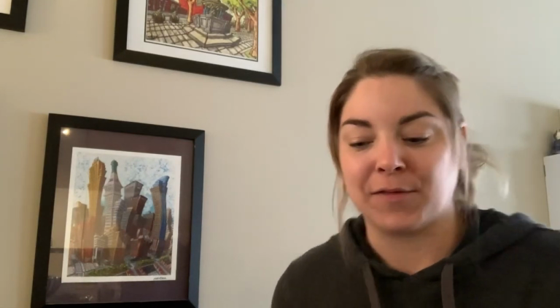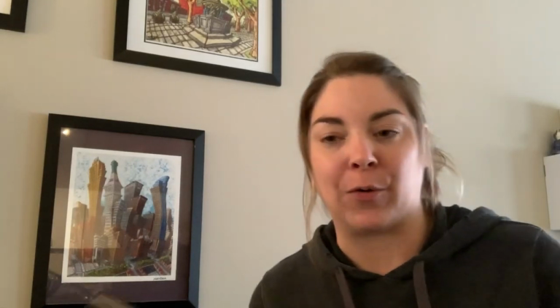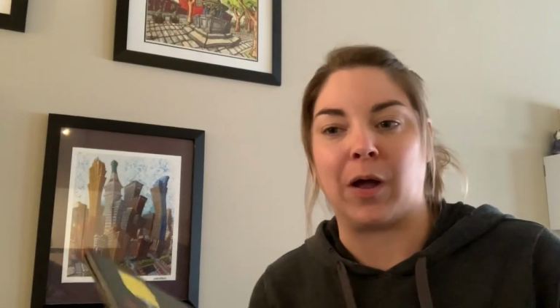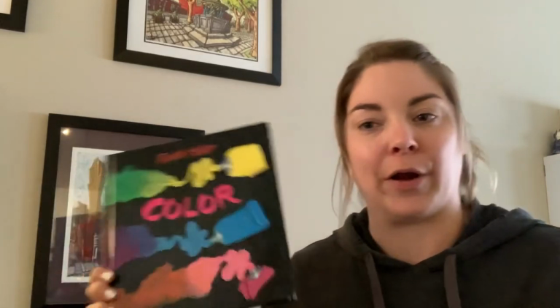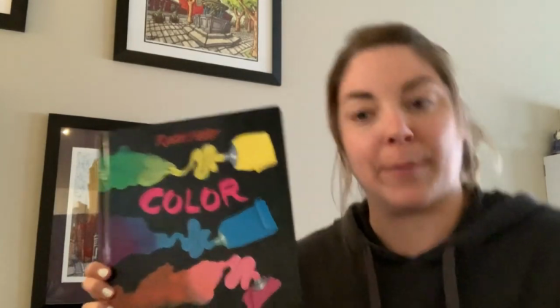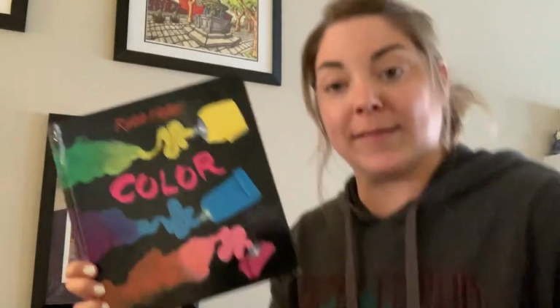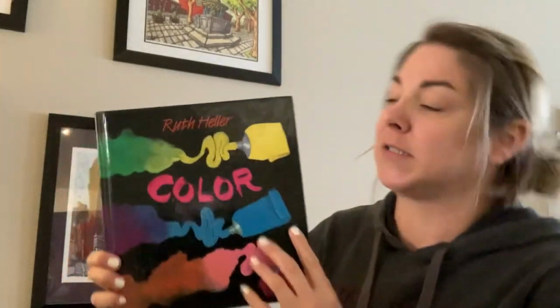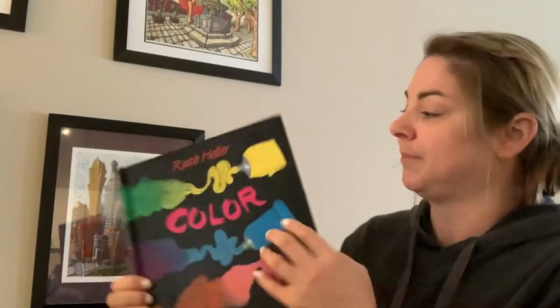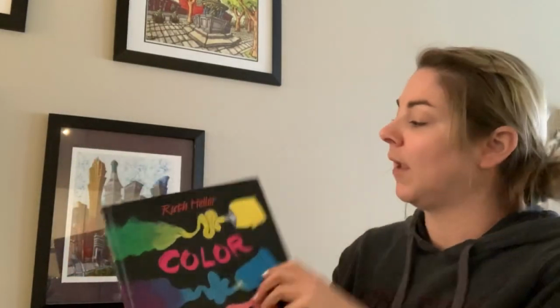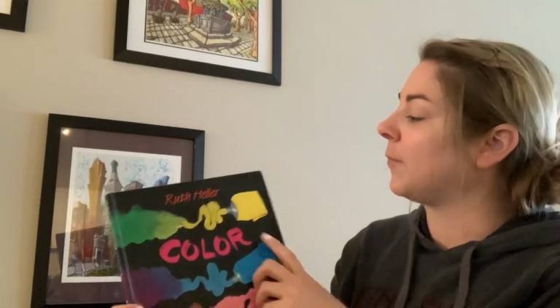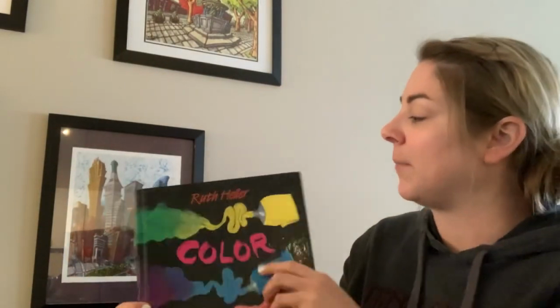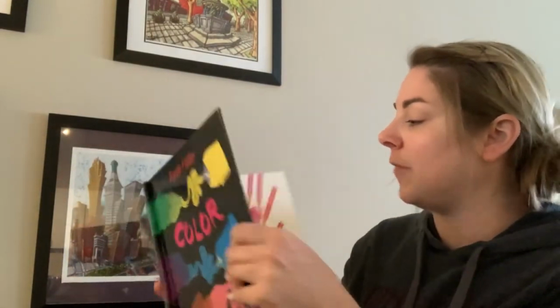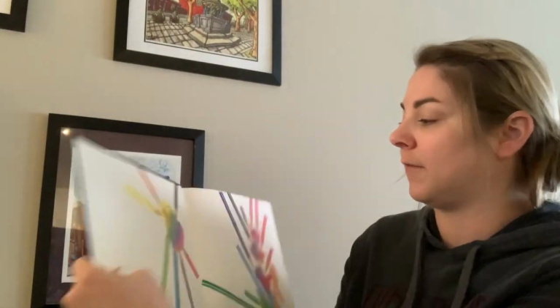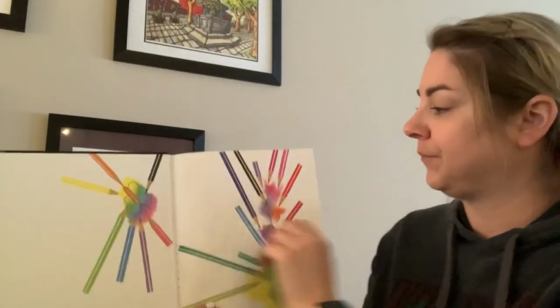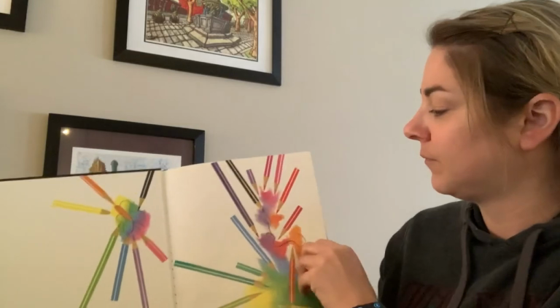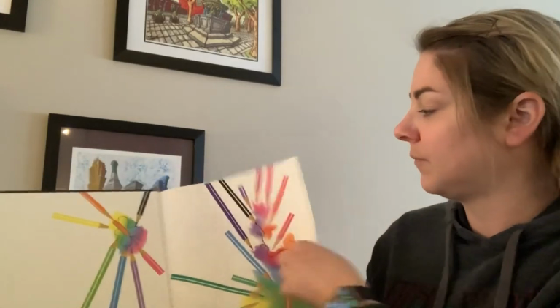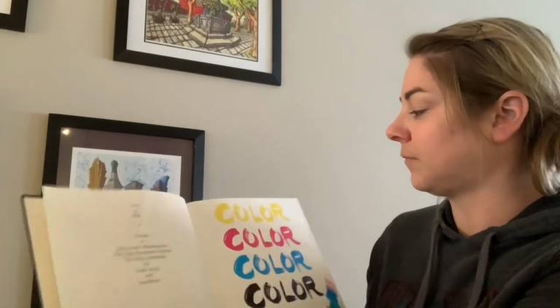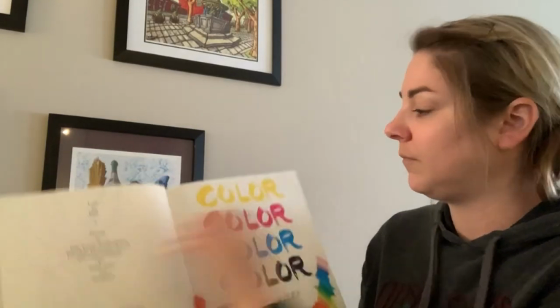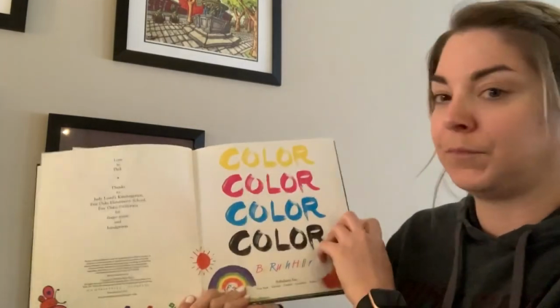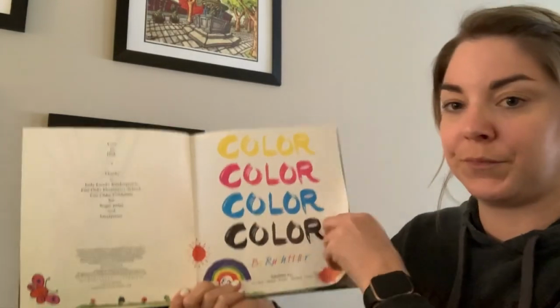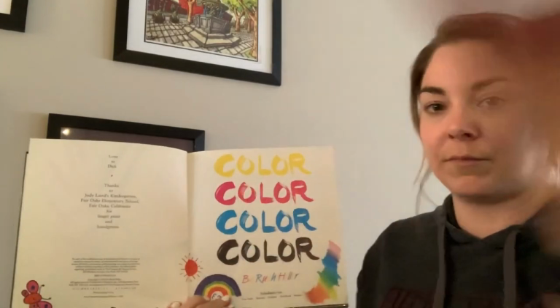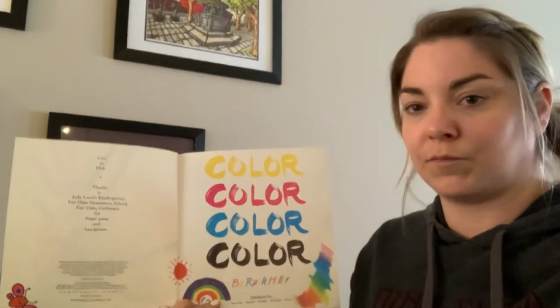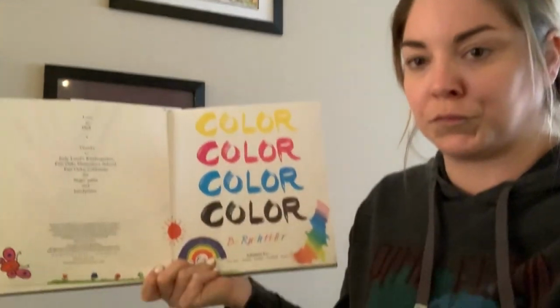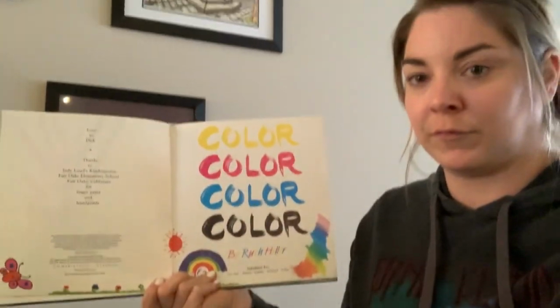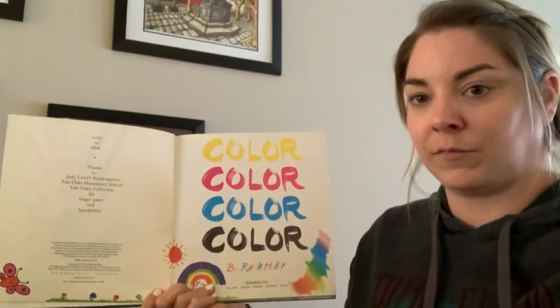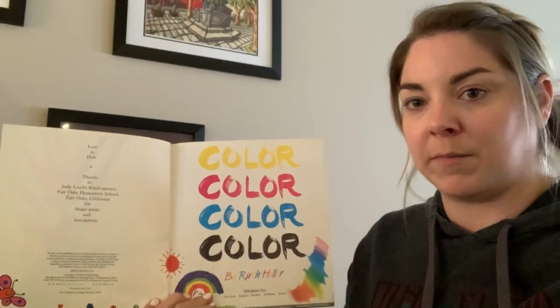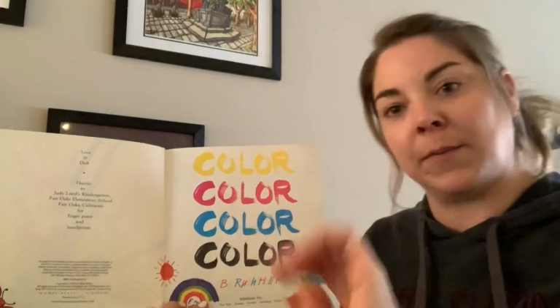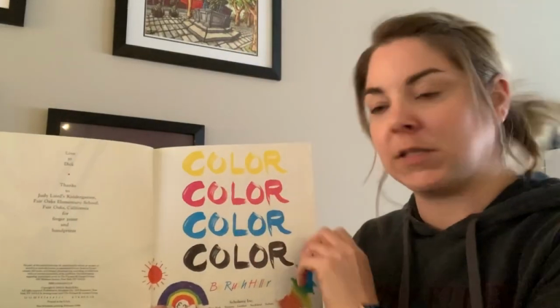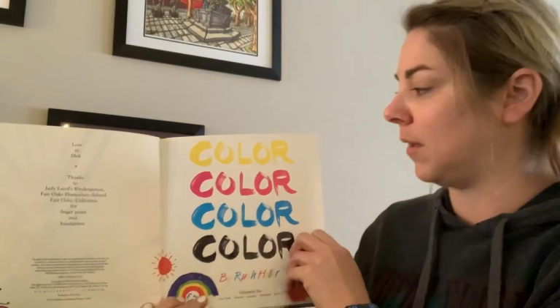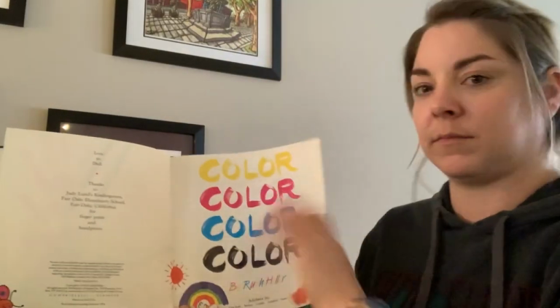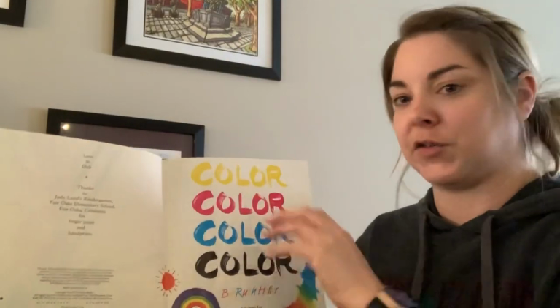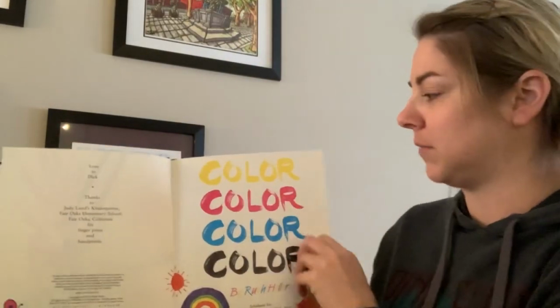So we're going to learn about mixing colors. This book was written by Ruth Heller. Alright, my phone keeps moving so I might touch it a lot. Sorry.